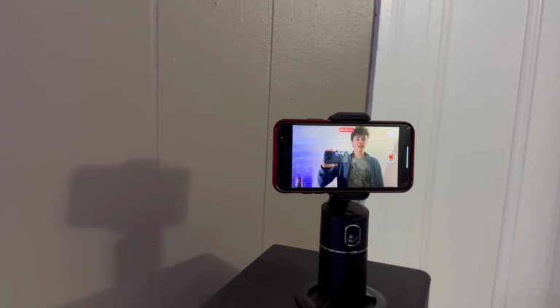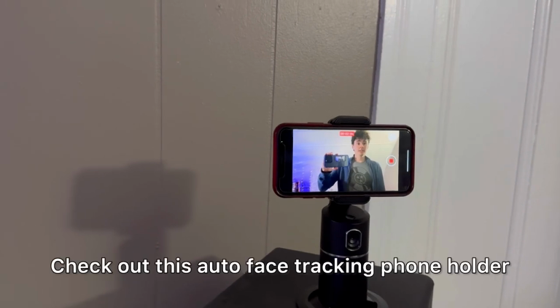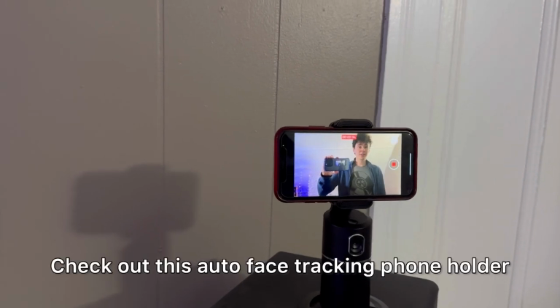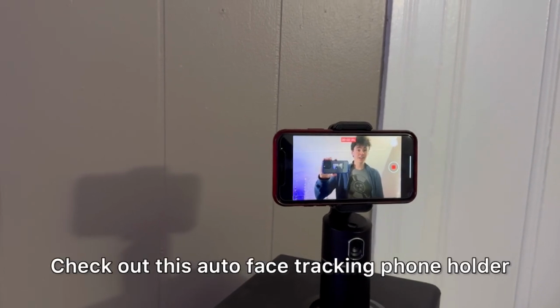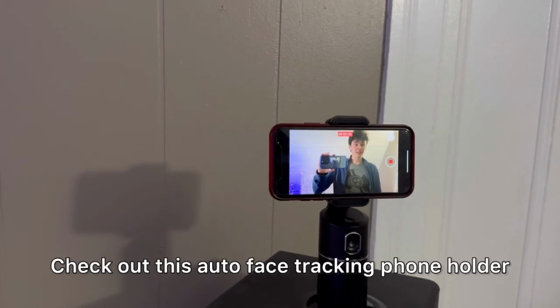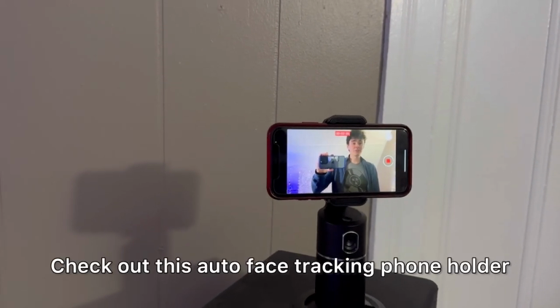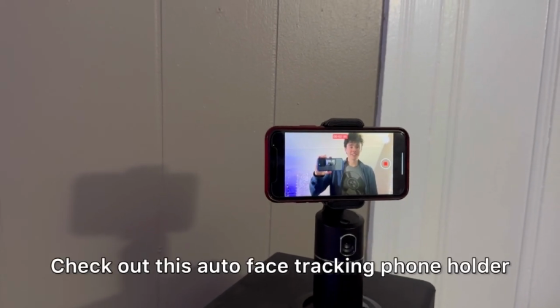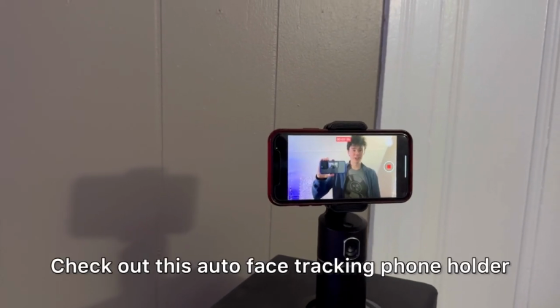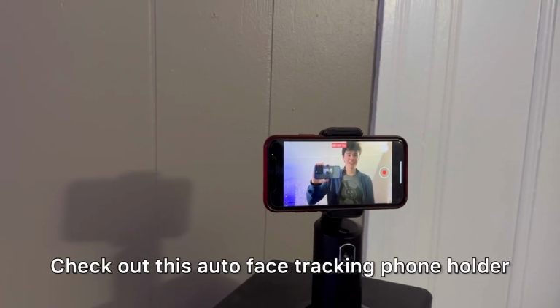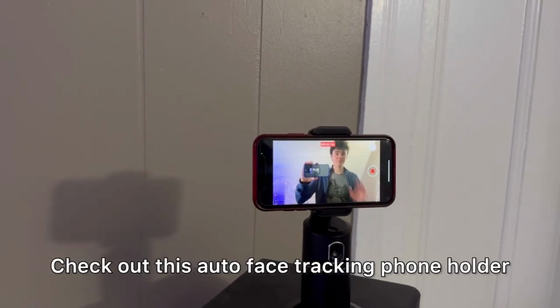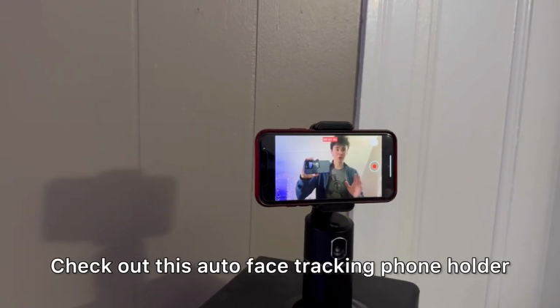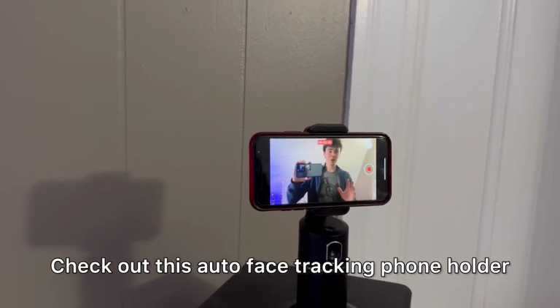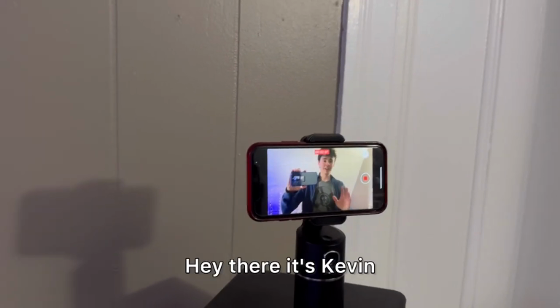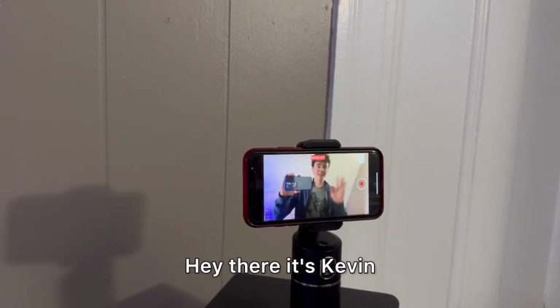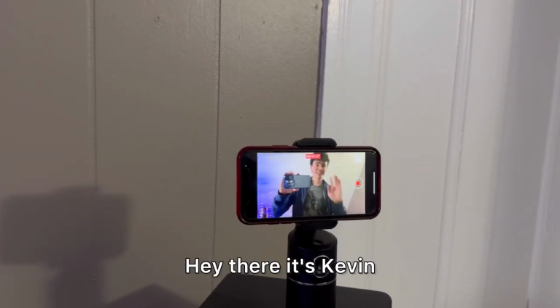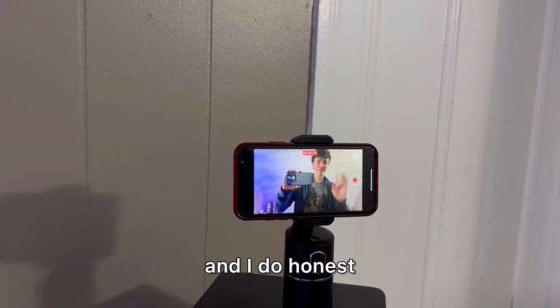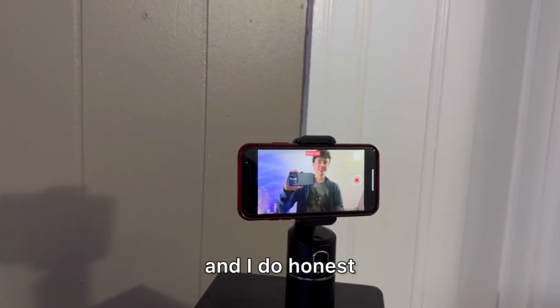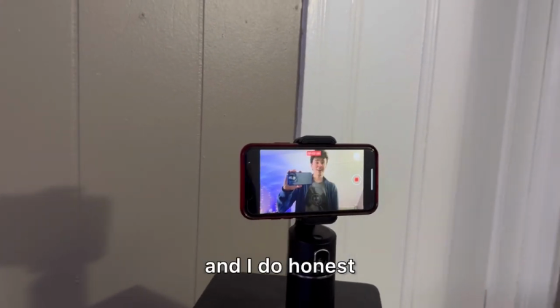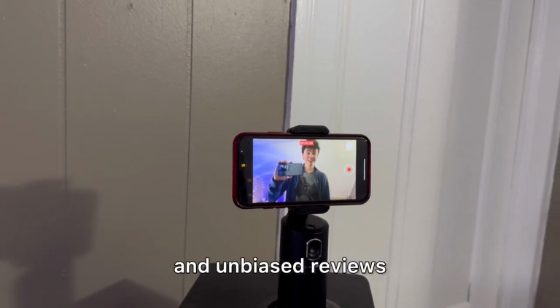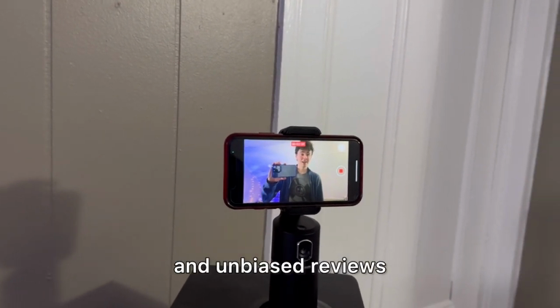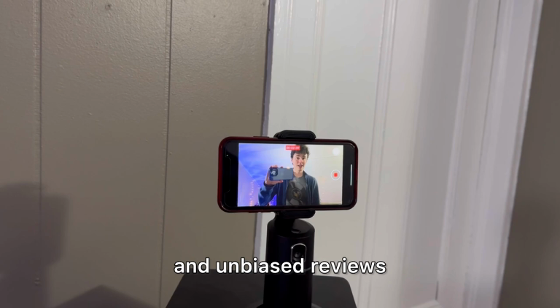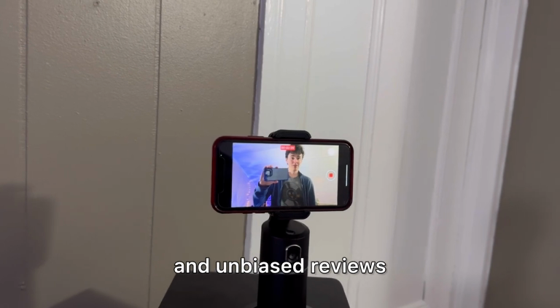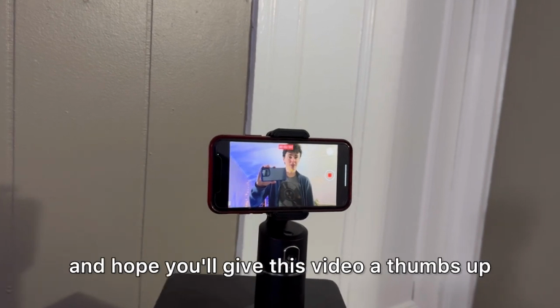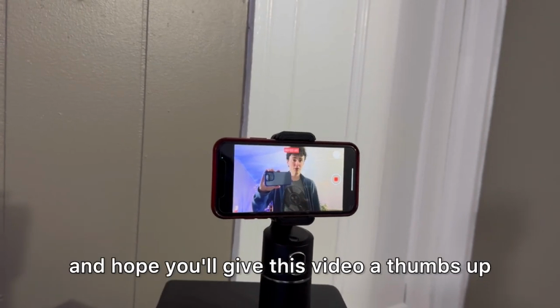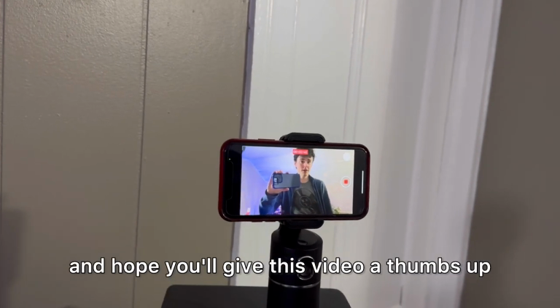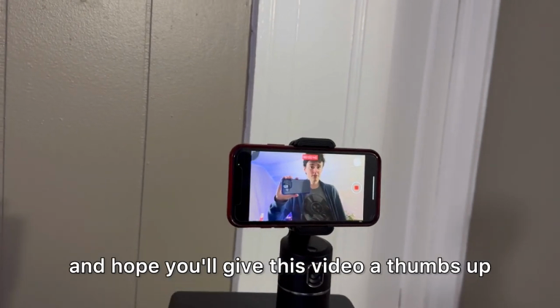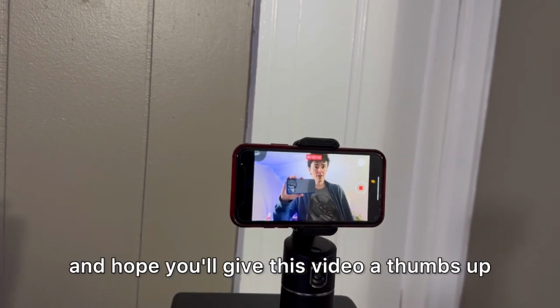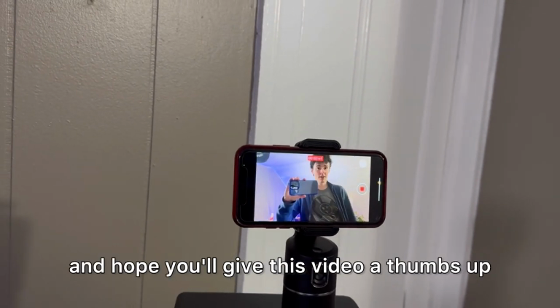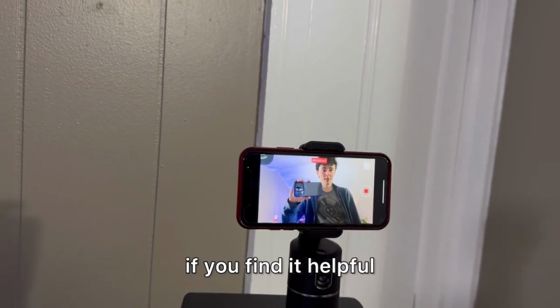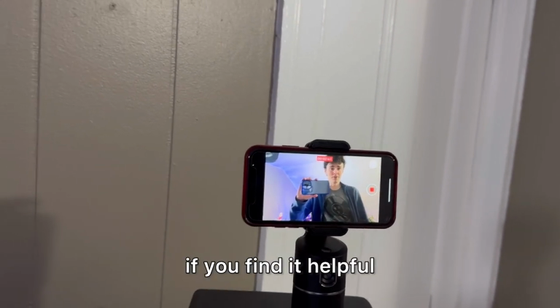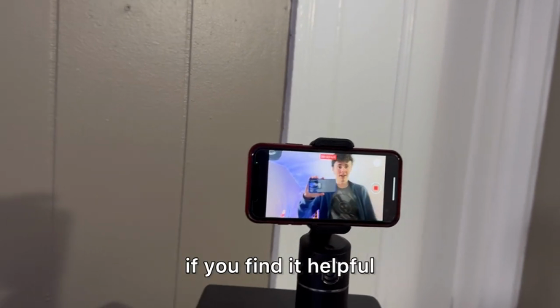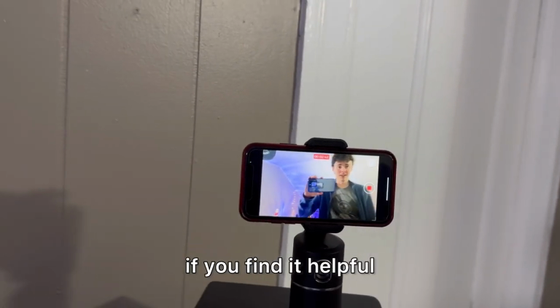Check out this auto face tracking phone holder. Hey there, it's Kevin and I do honest and unbiased reviews — hope you'll give this video a thumbs up if you find it helpful.